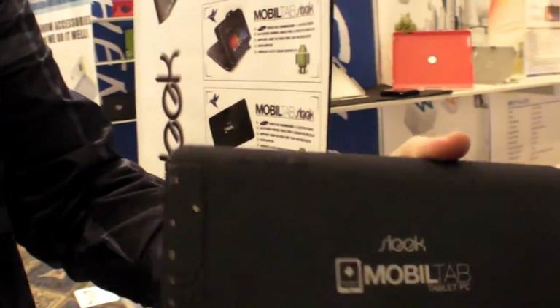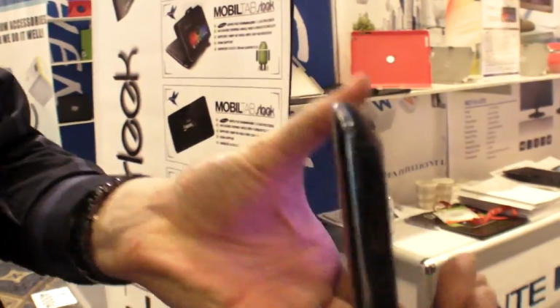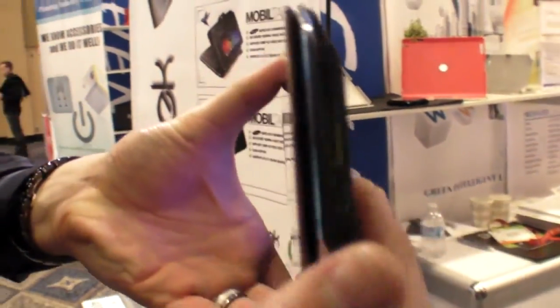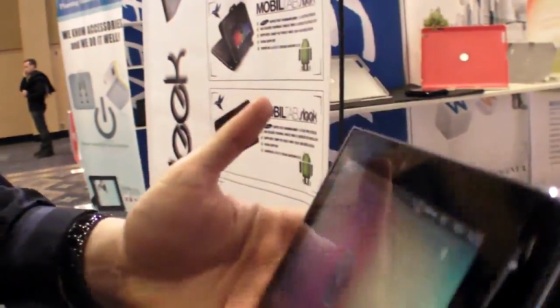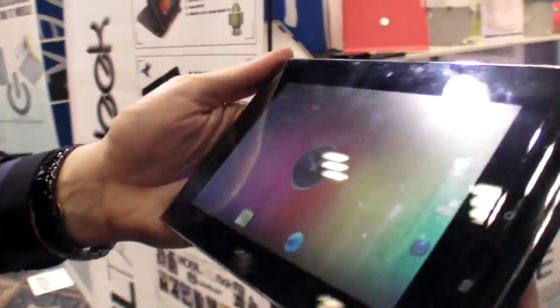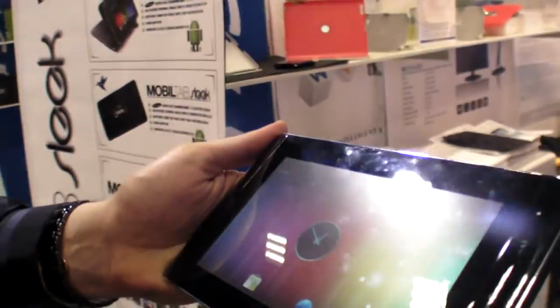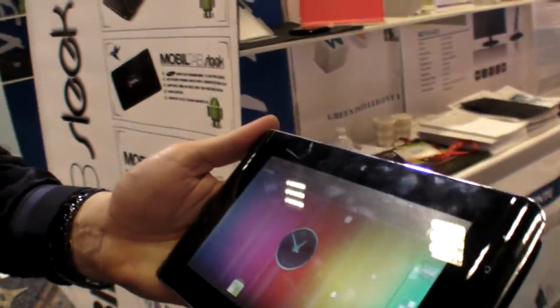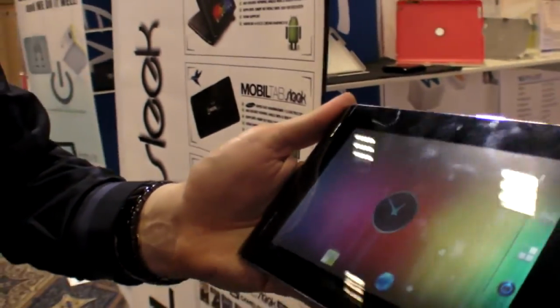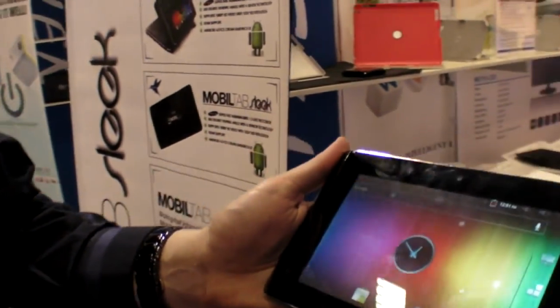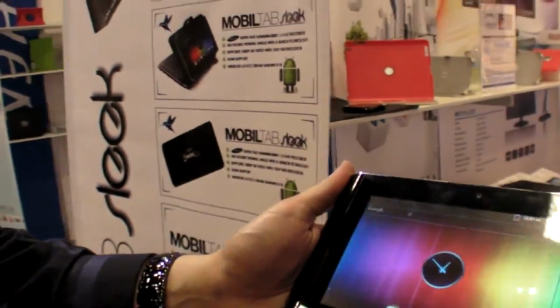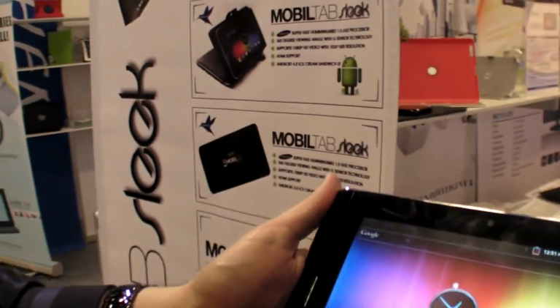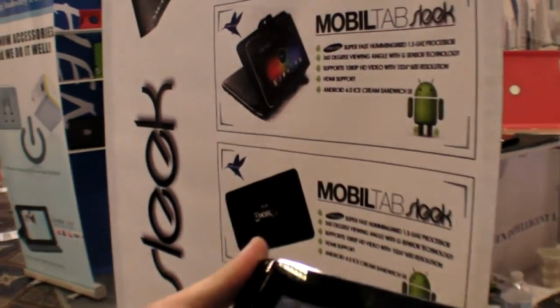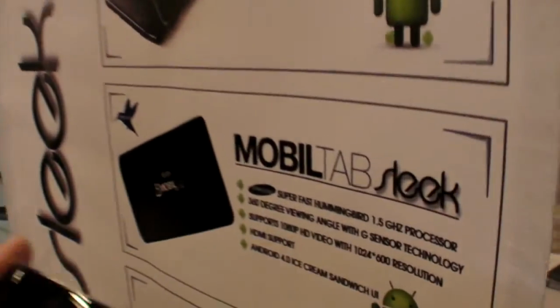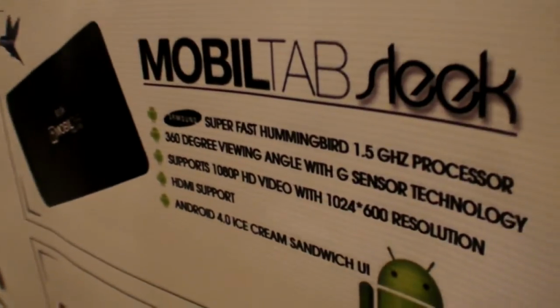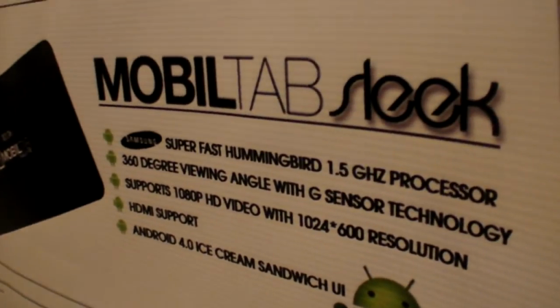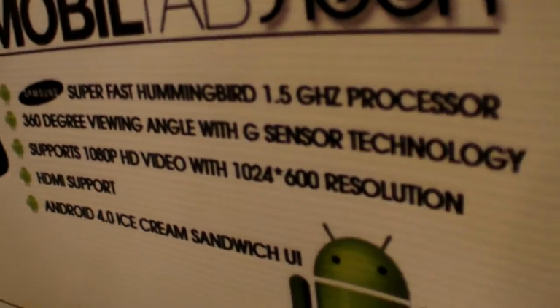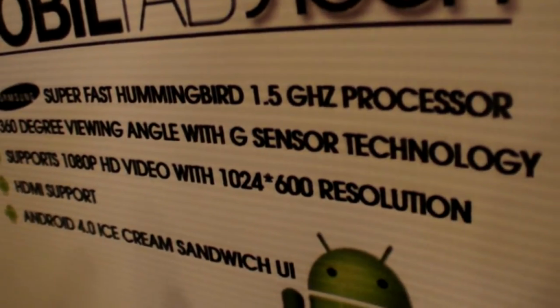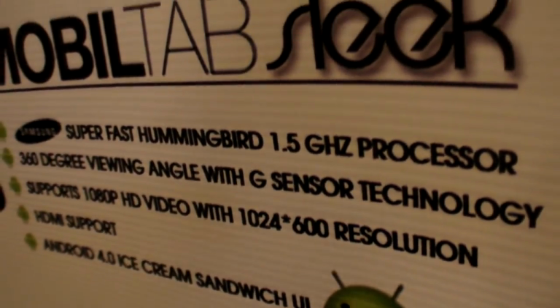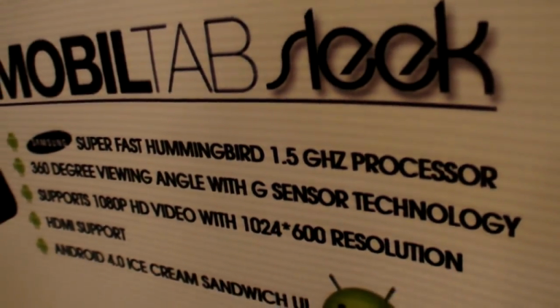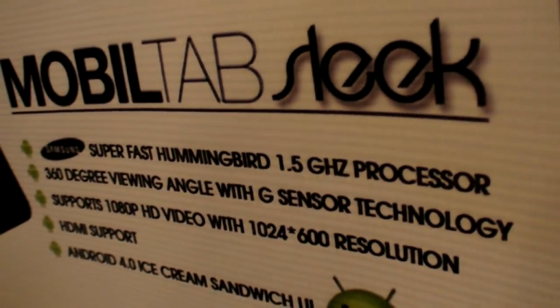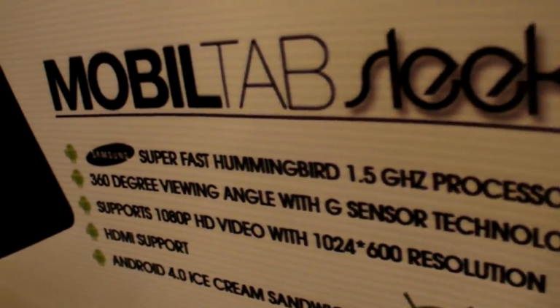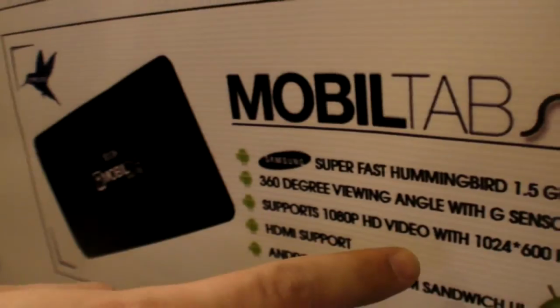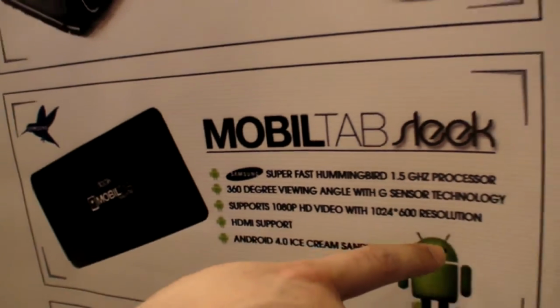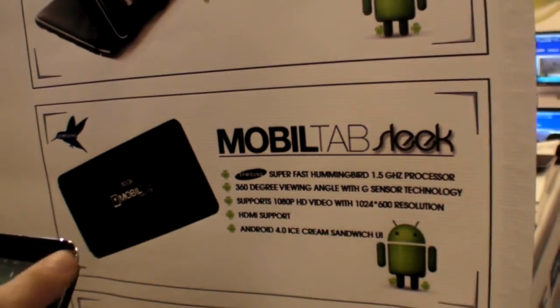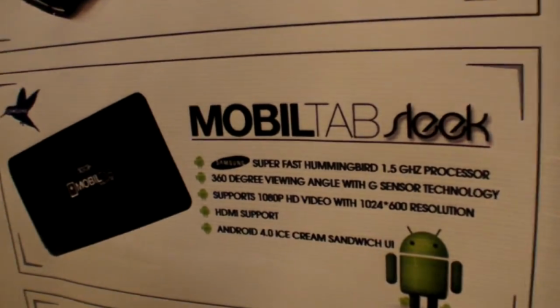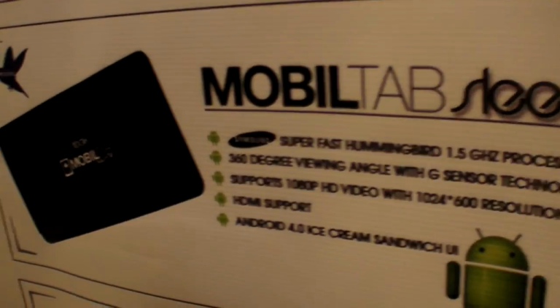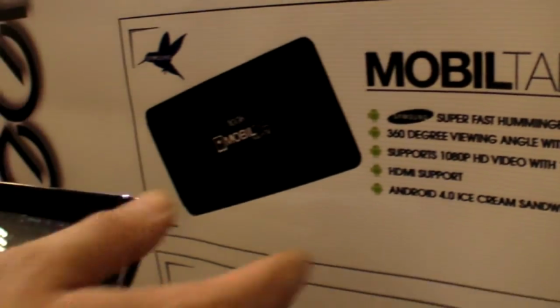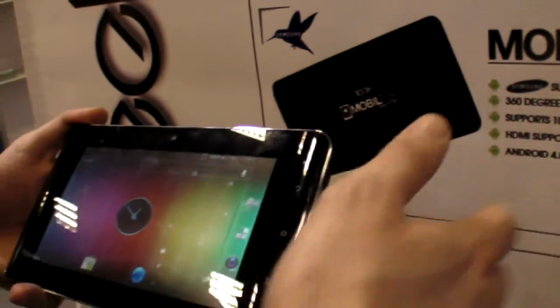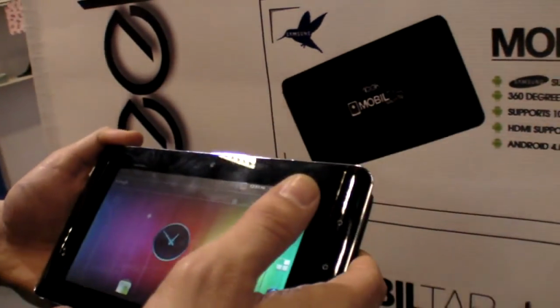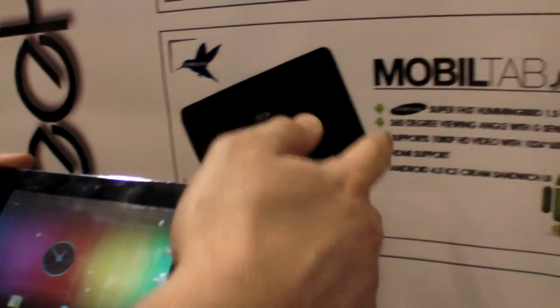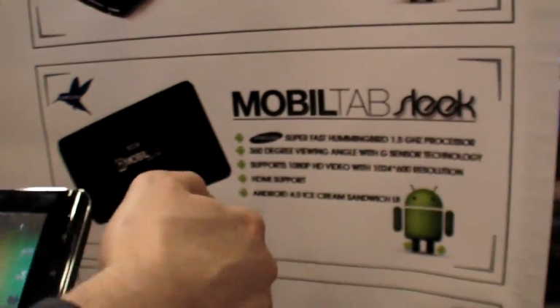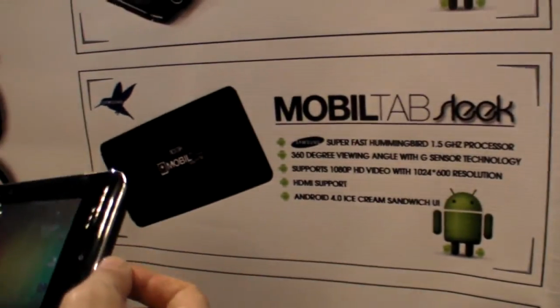It runs on the Samsung CPU. It overclocks at 1.5 GHz. 1024 x 600 resolution. Supports HD video and HDMI support.